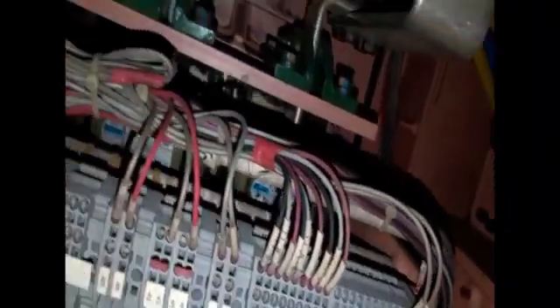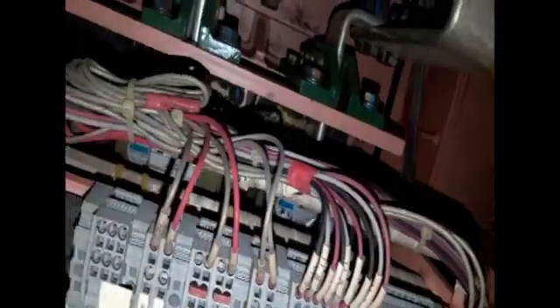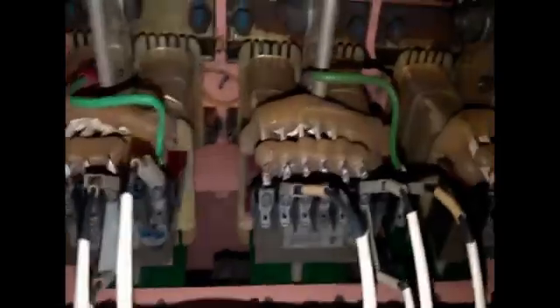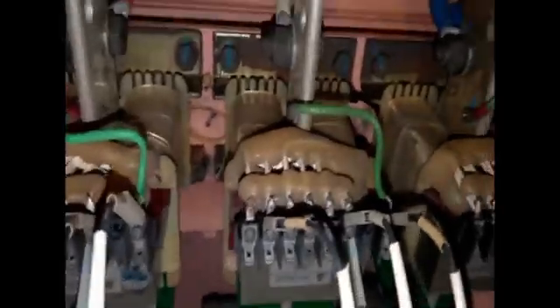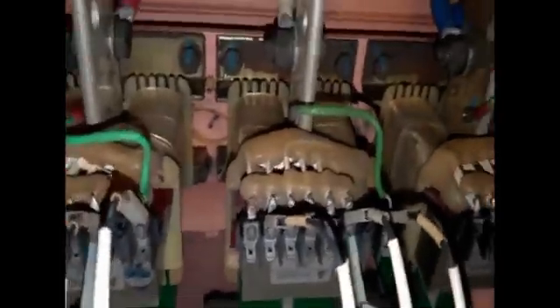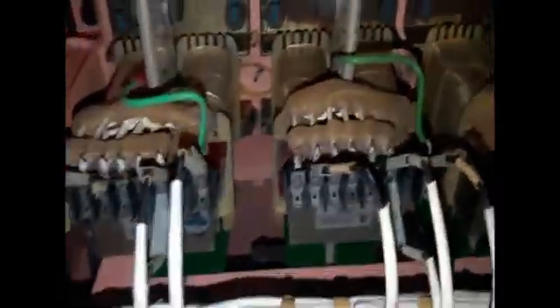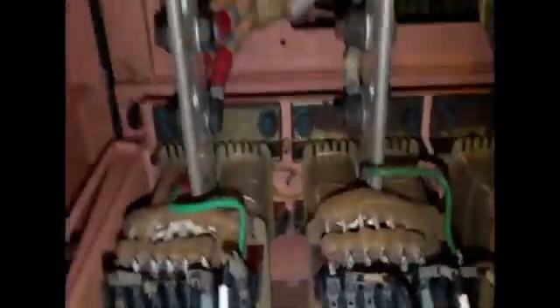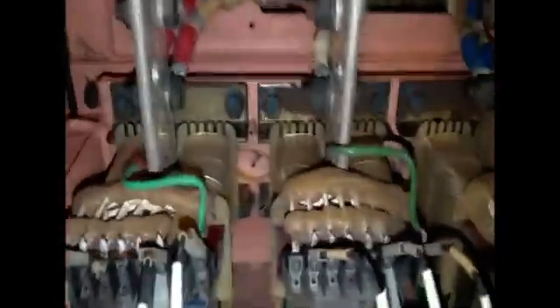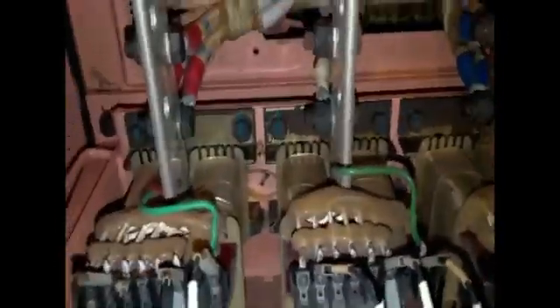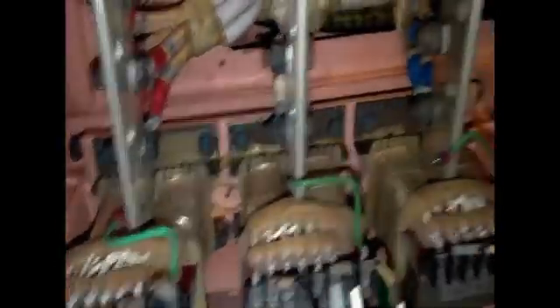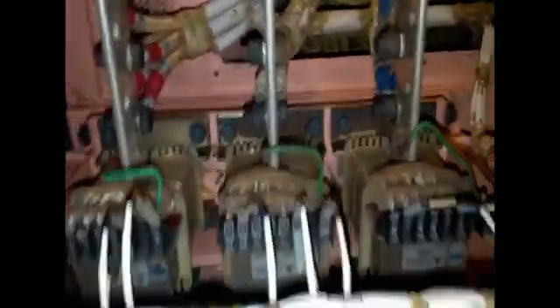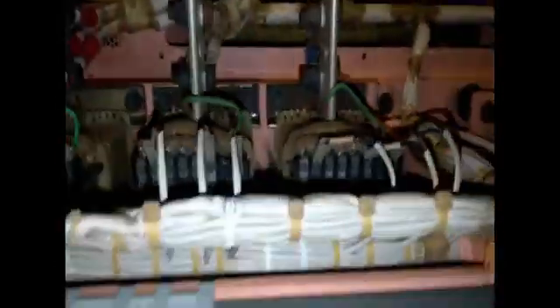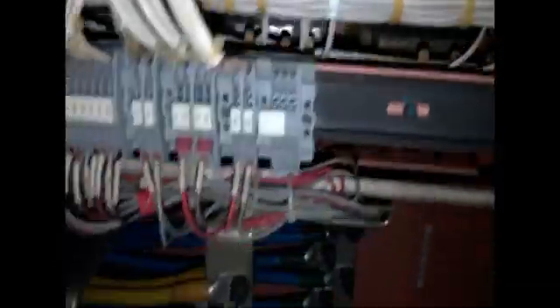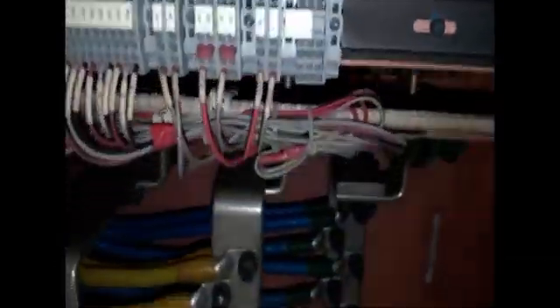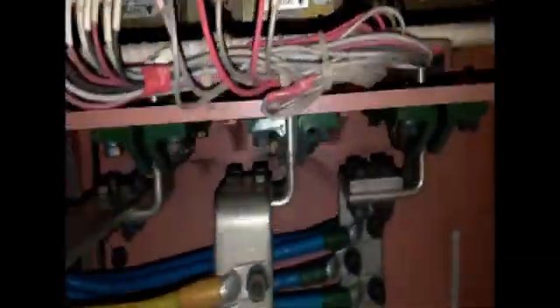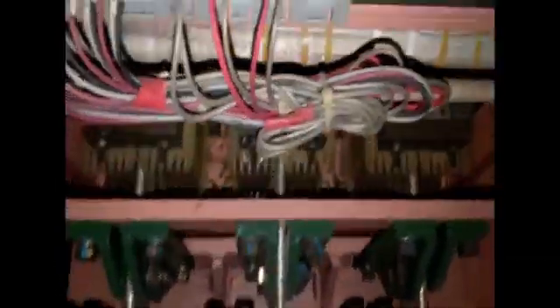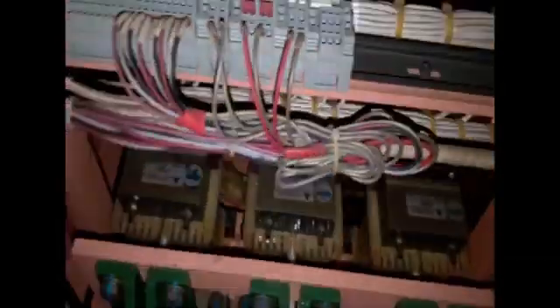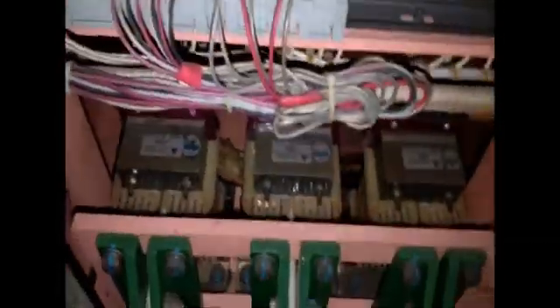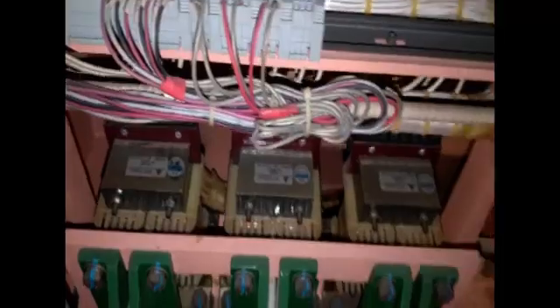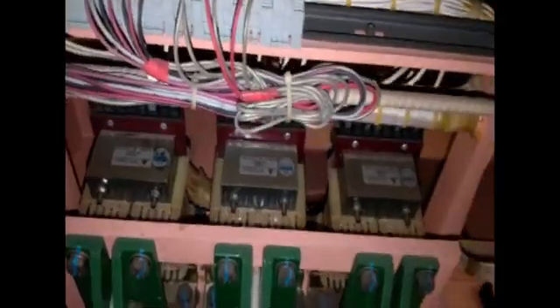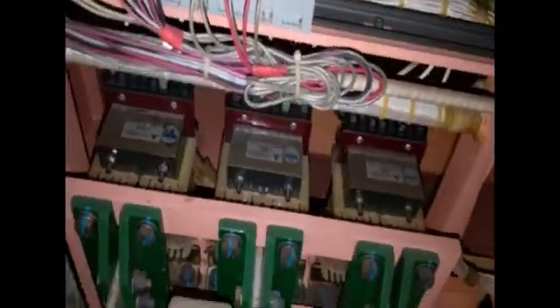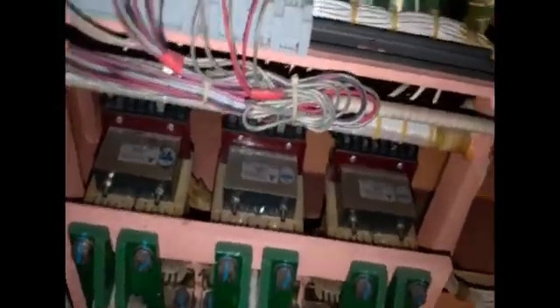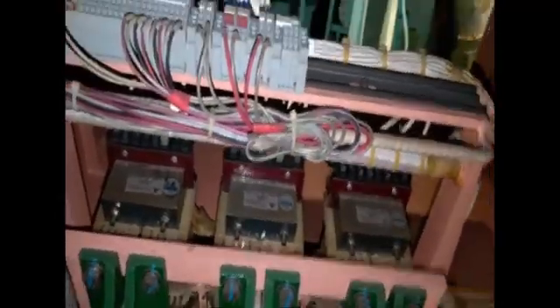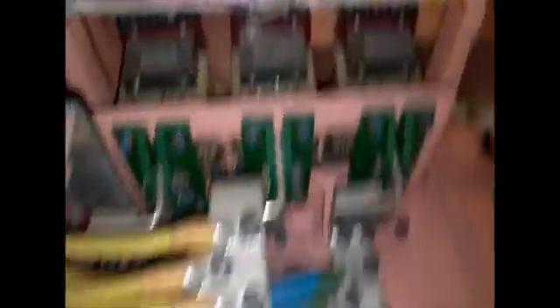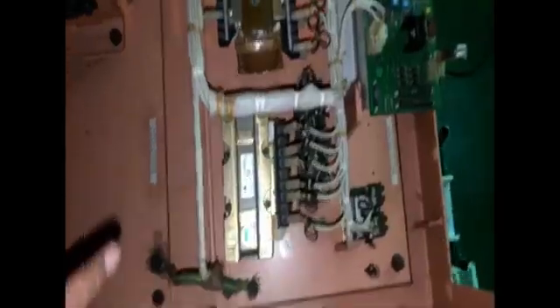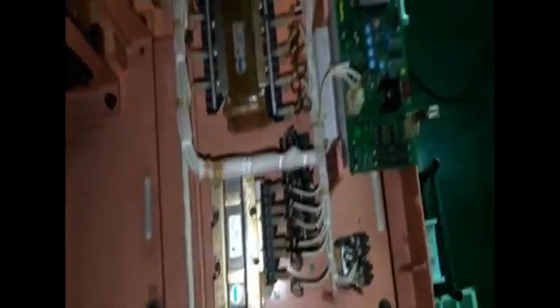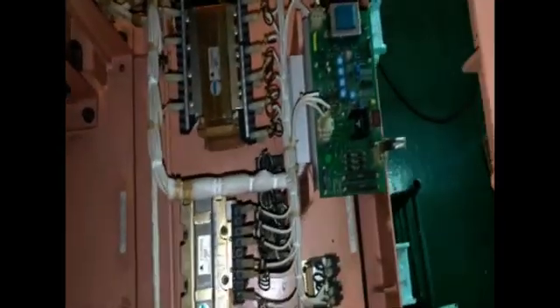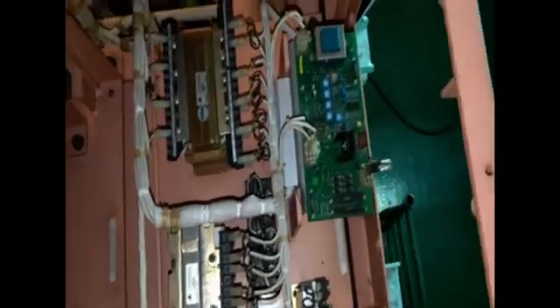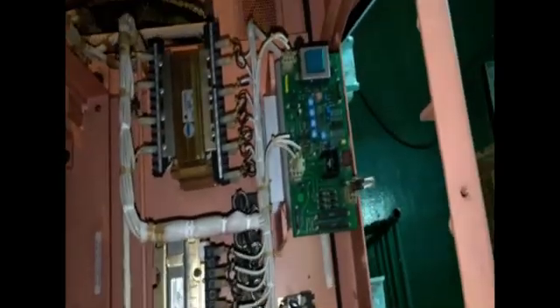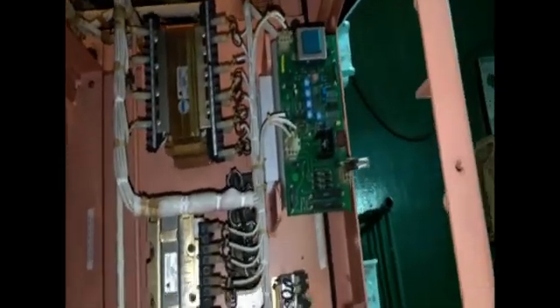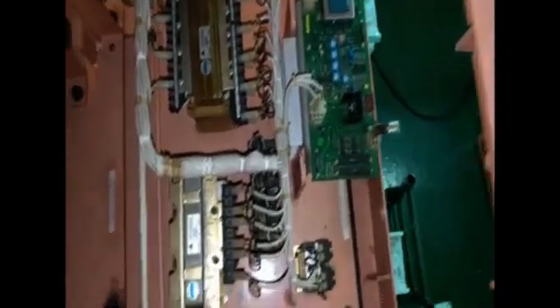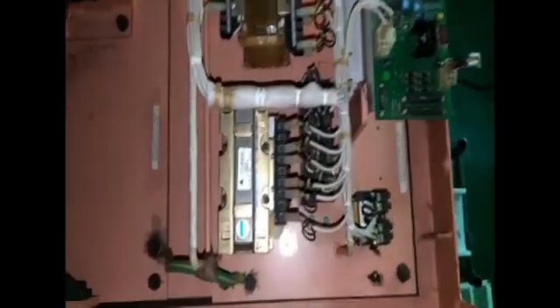Current transformers T1, T2, and T3. Transformer and AVR side.